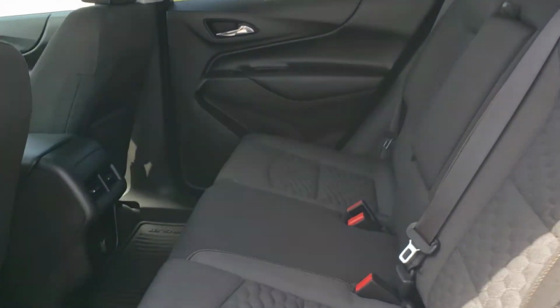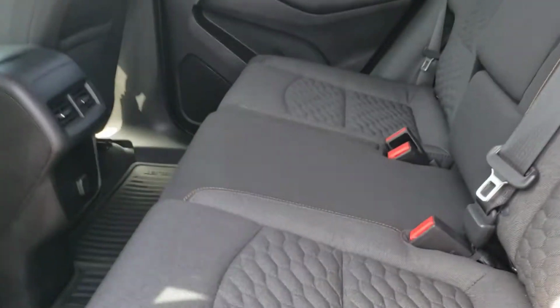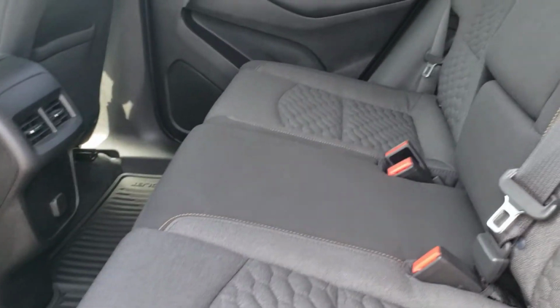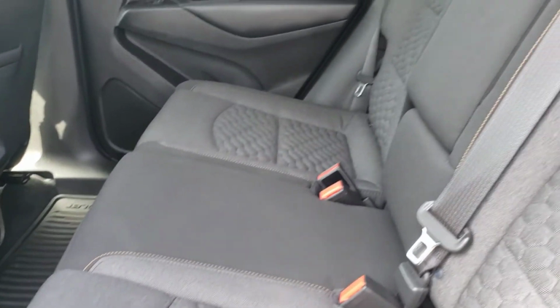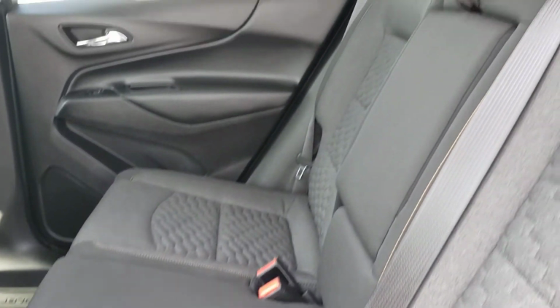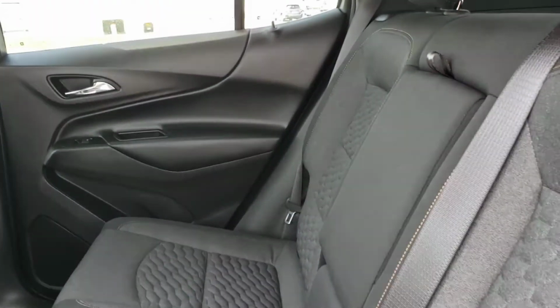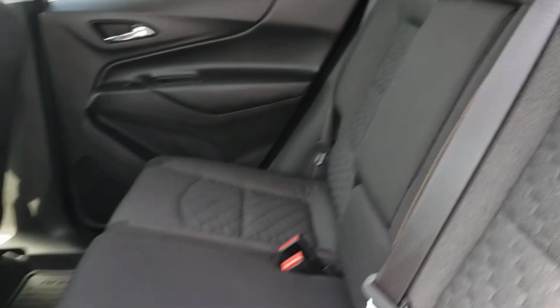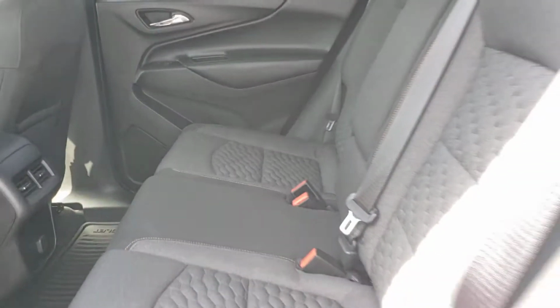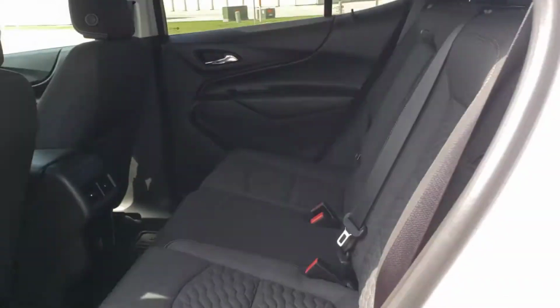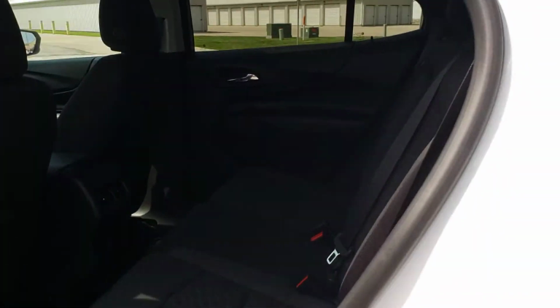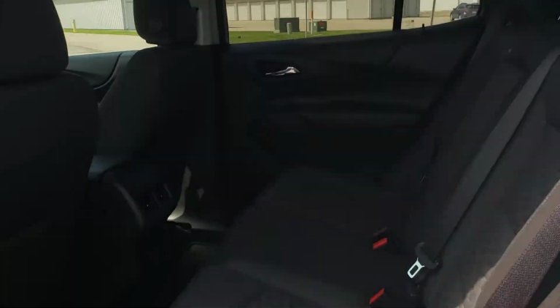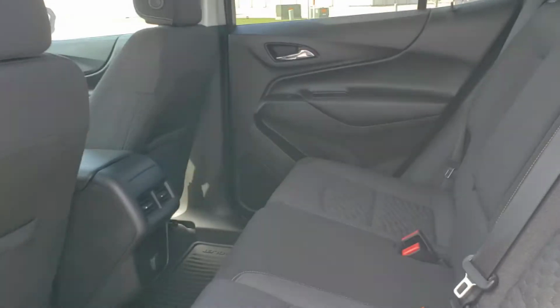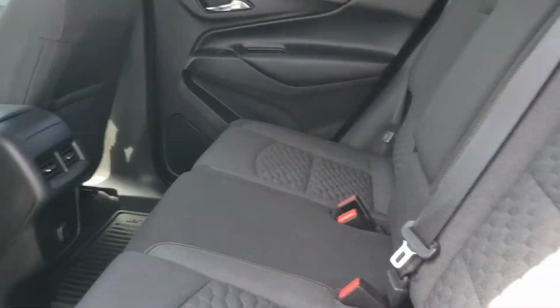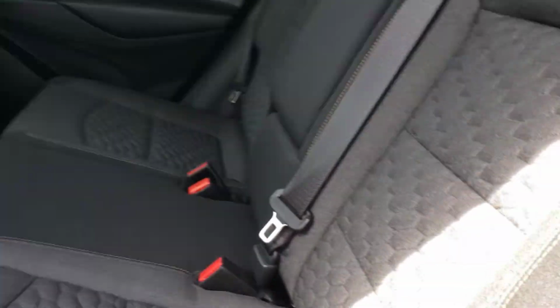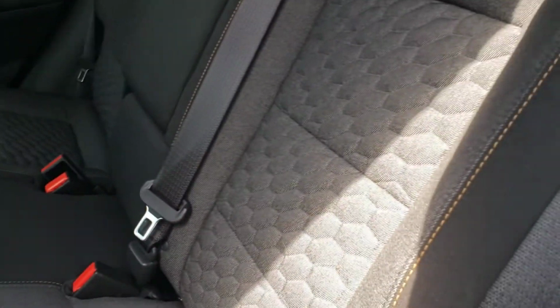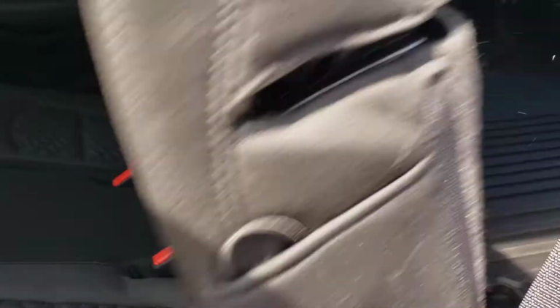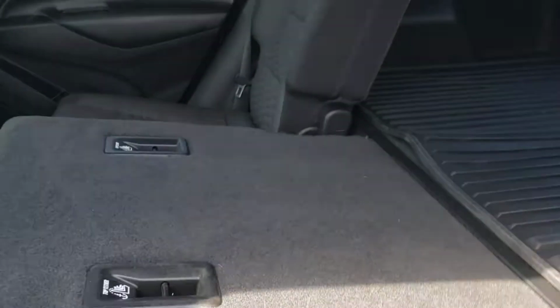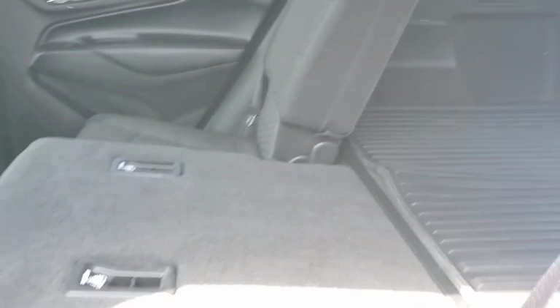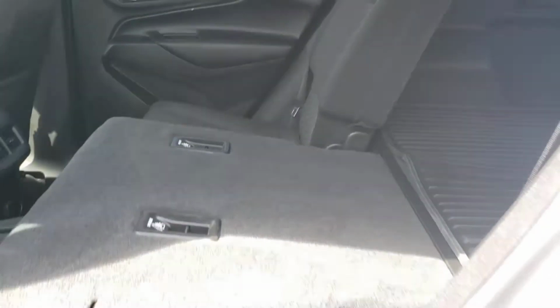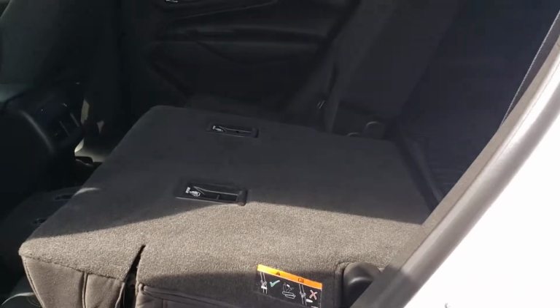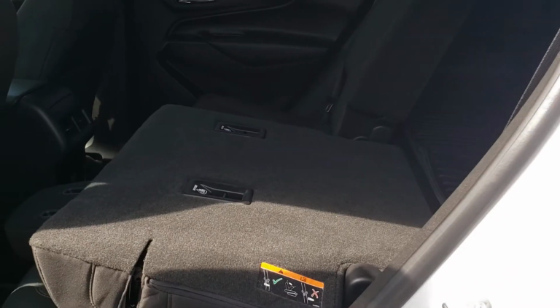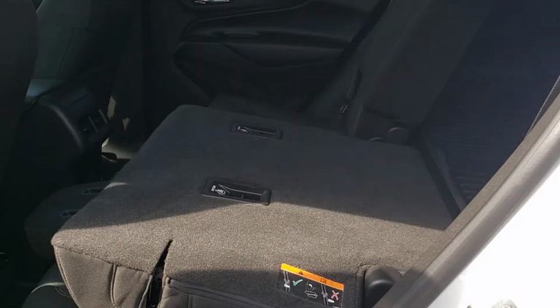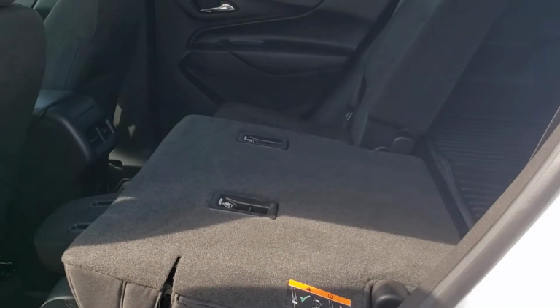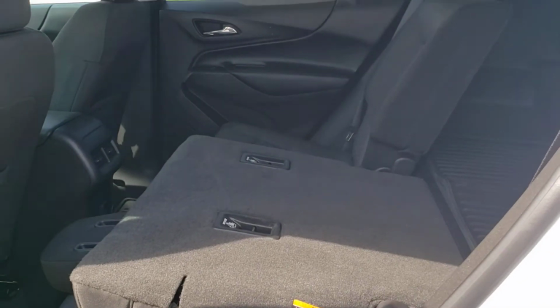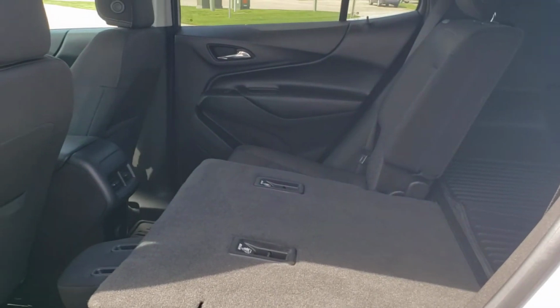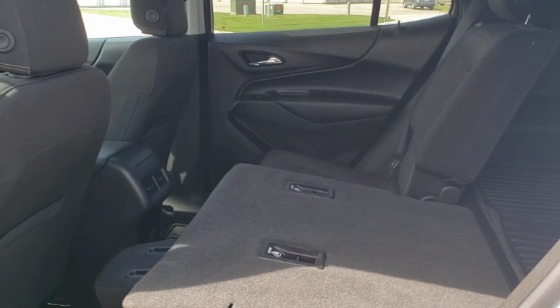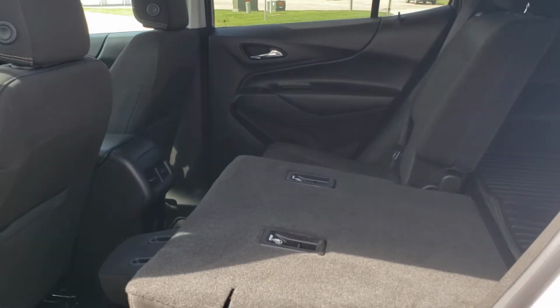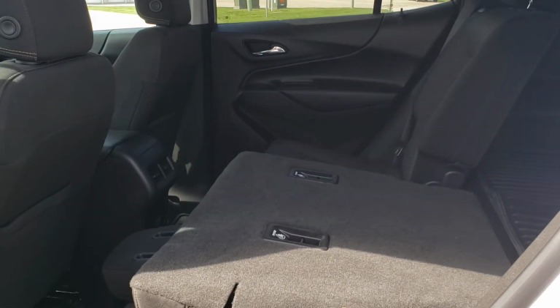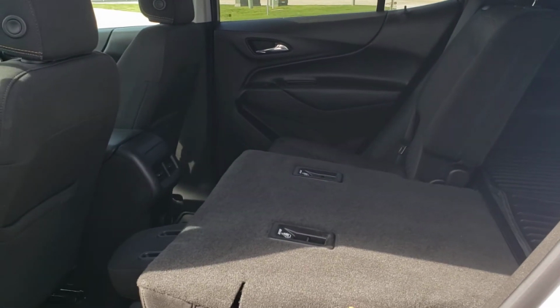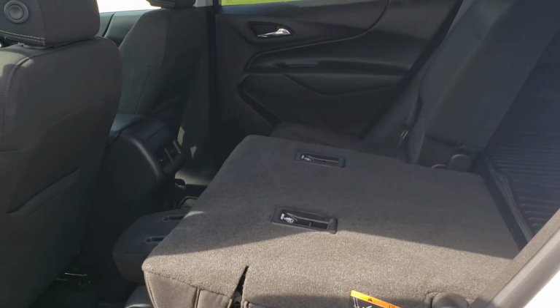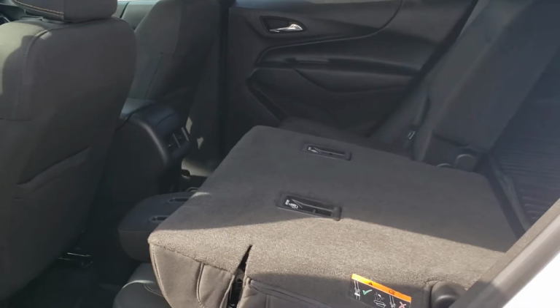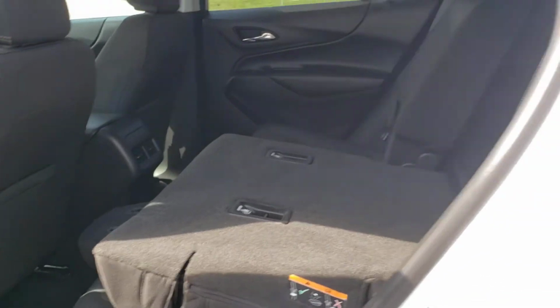Back seat-wise, as you can see, just in great condition. Of course, if you need room, you can always put one or both of these seats down, giving you even more storage in the back, or a combination of people in the back seat and storage — whatever you want.